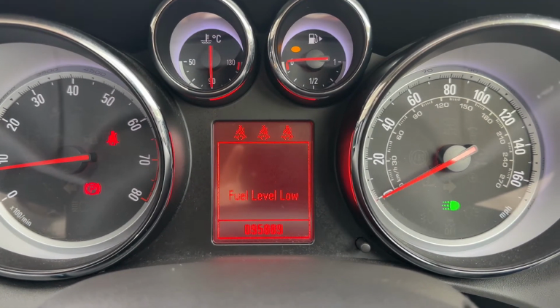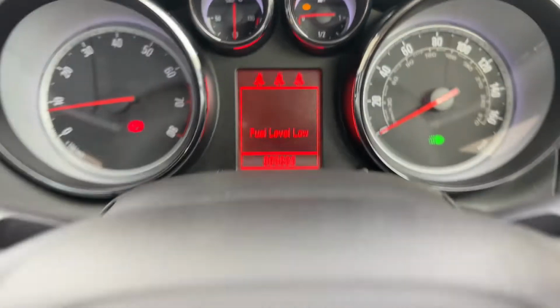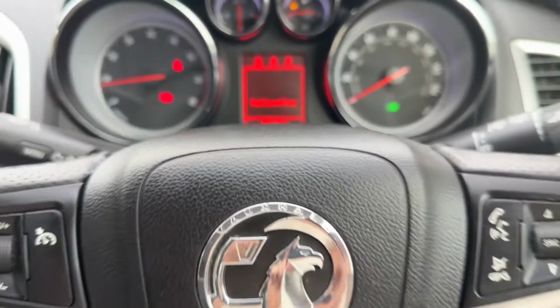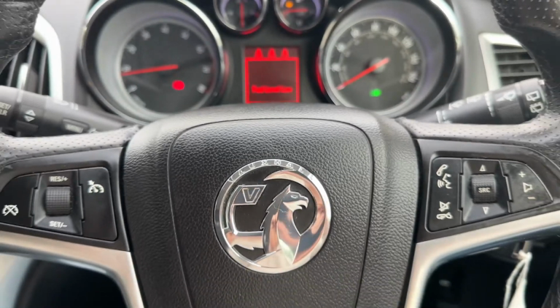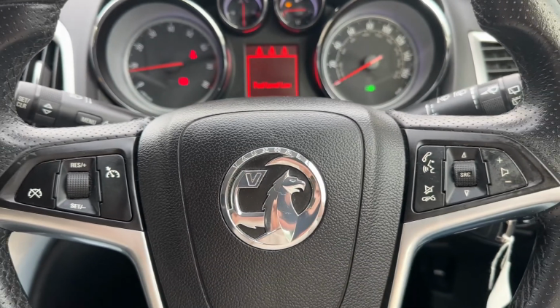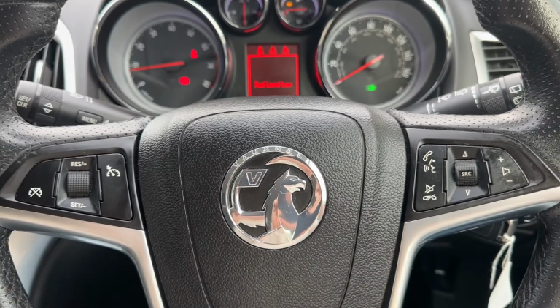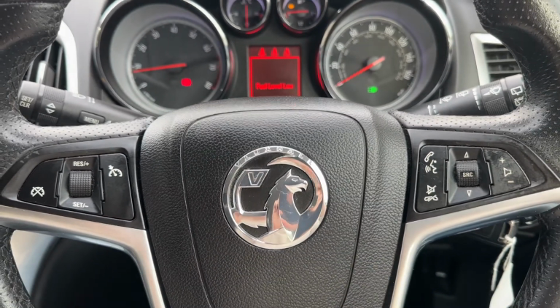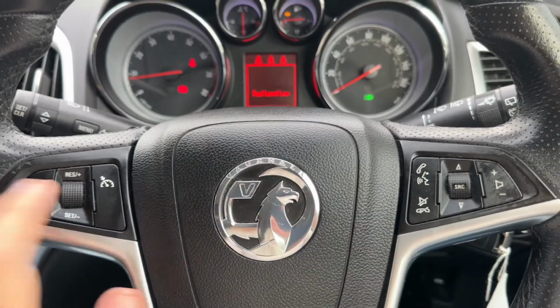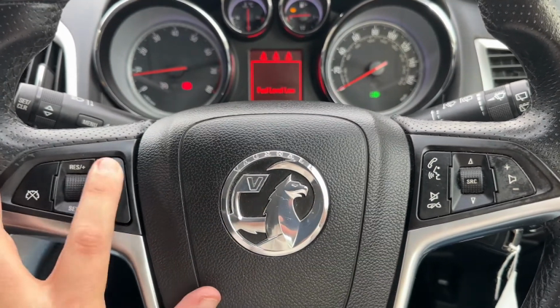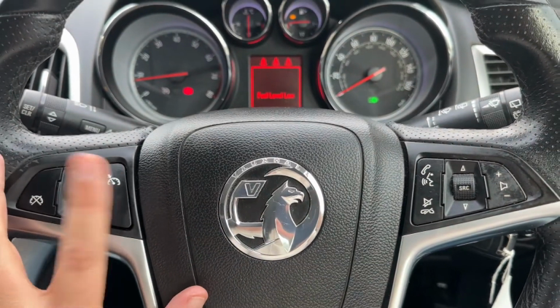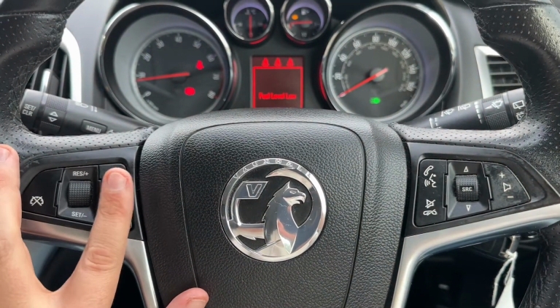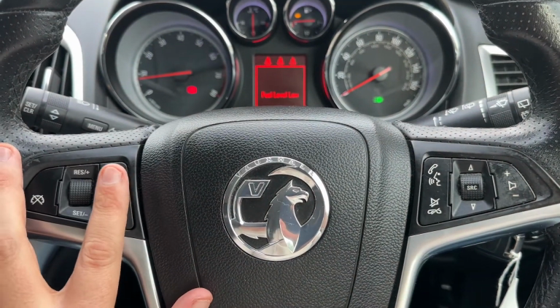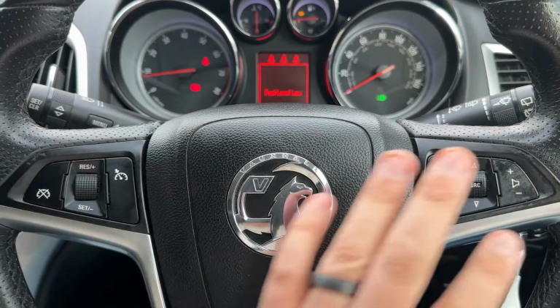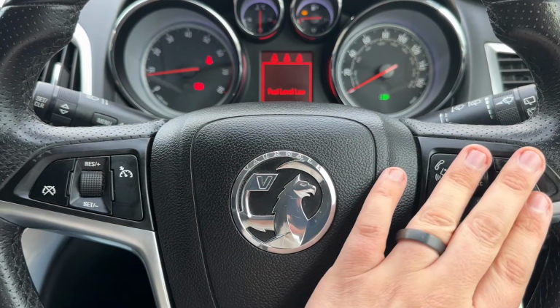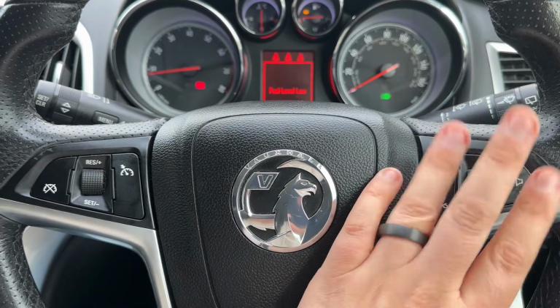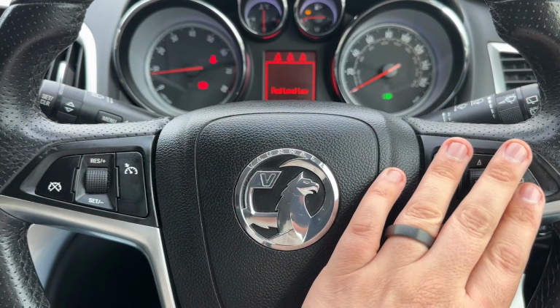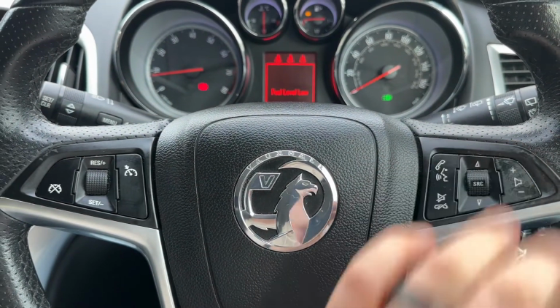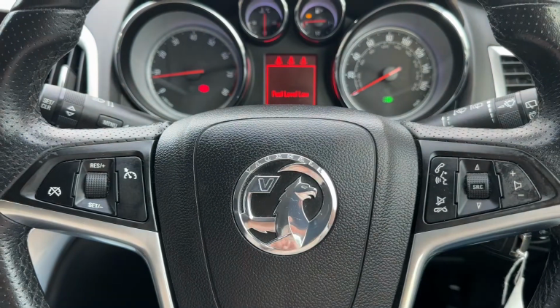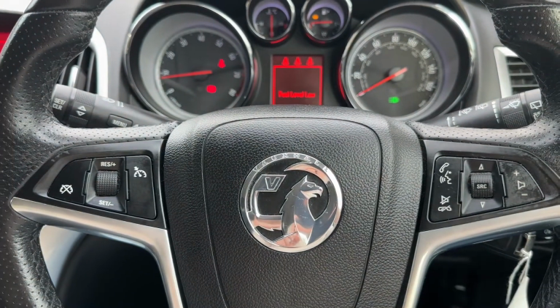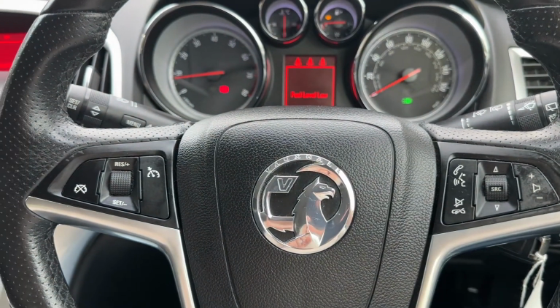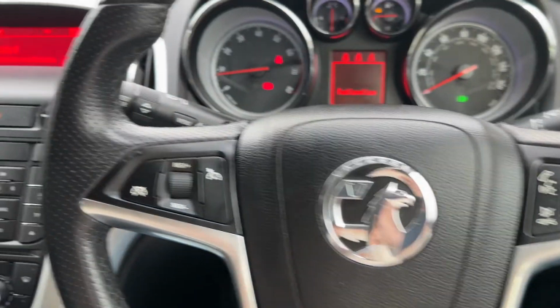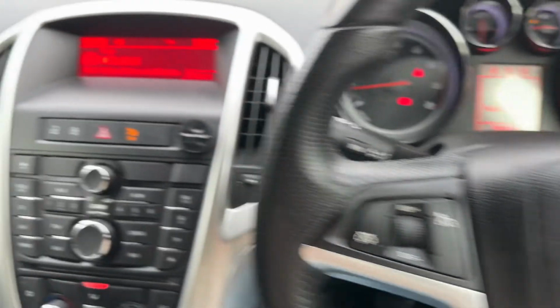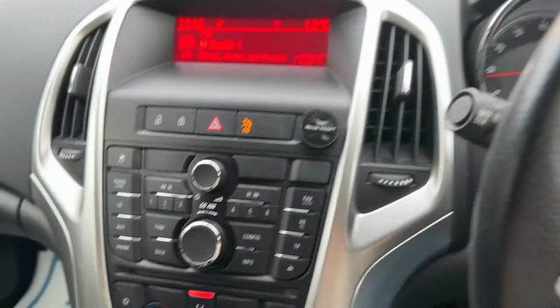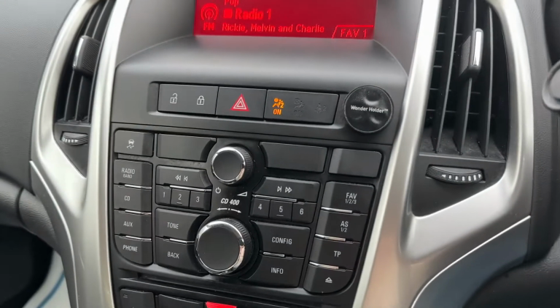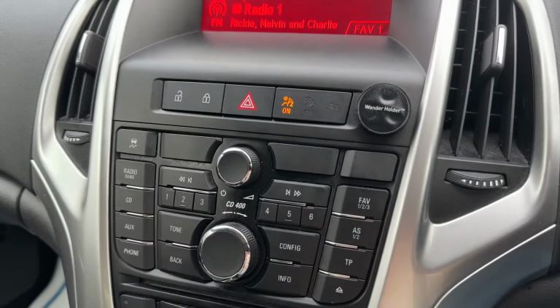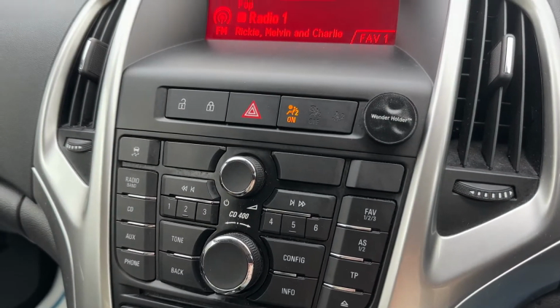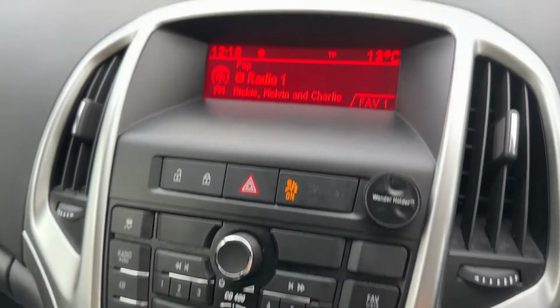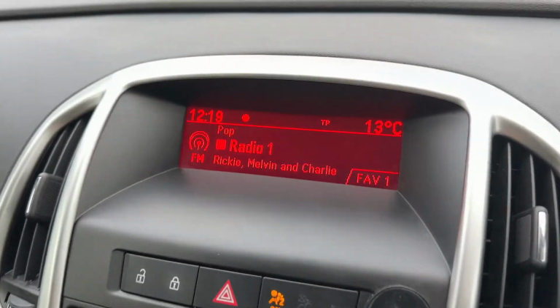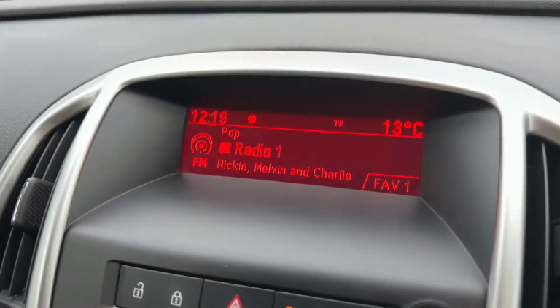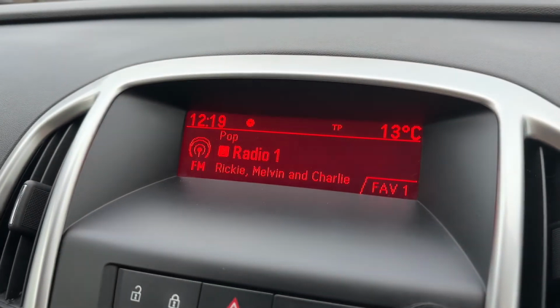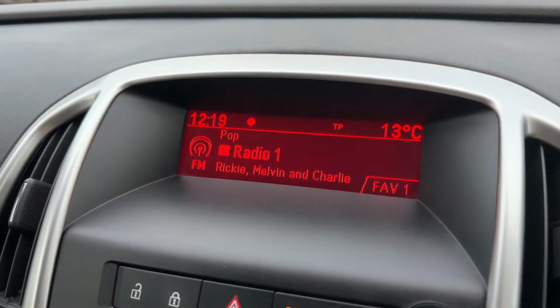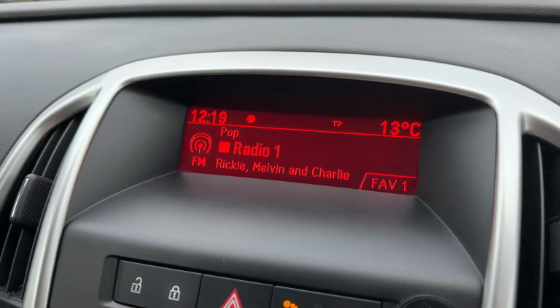If we move to the steering wheel, on the left hand side we have cruise control and over on the right hand side we have stereo controls for the car. The stereo itself is over in the centre, with the screen directly above it.